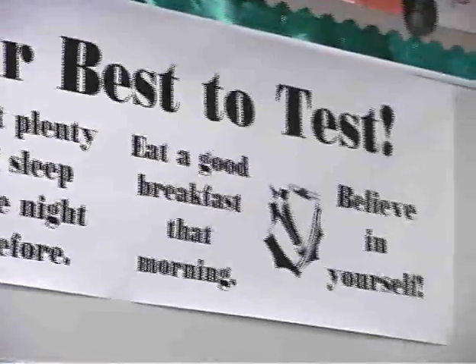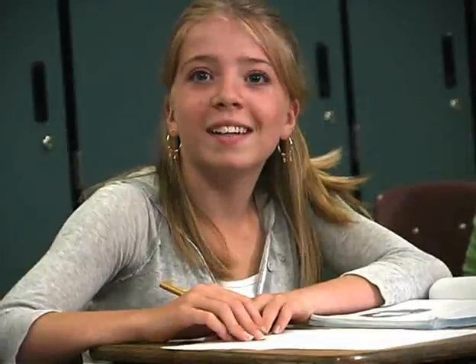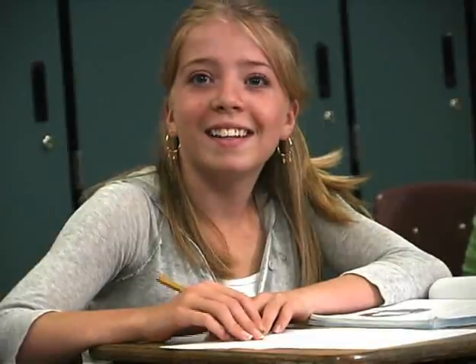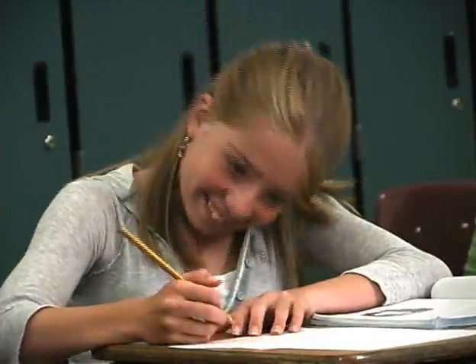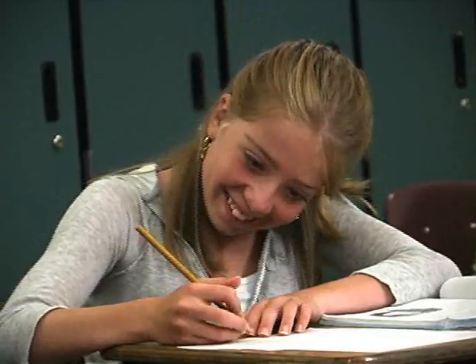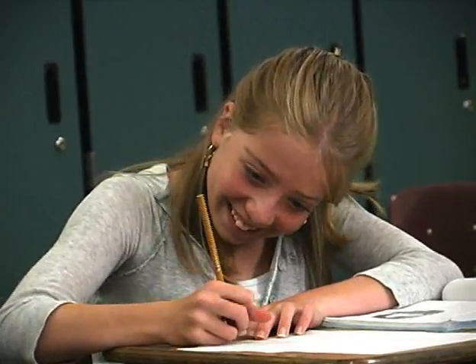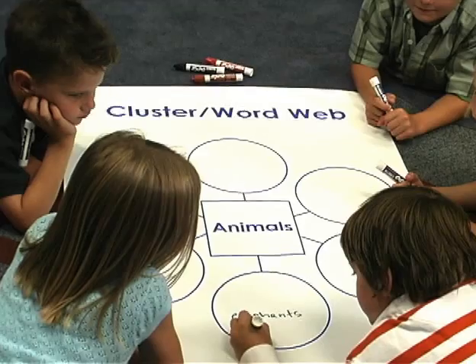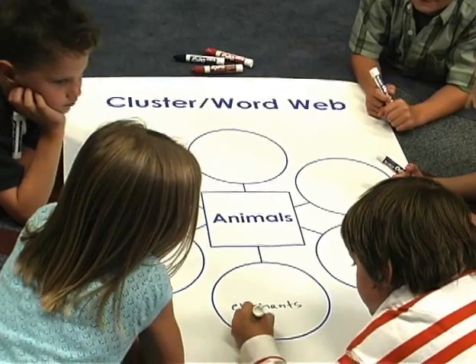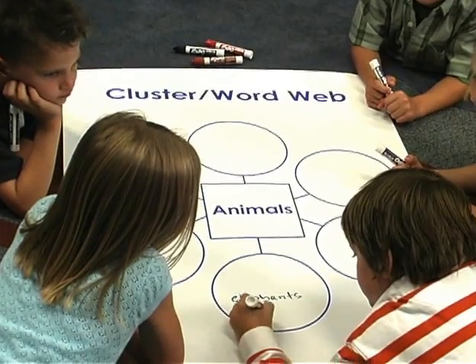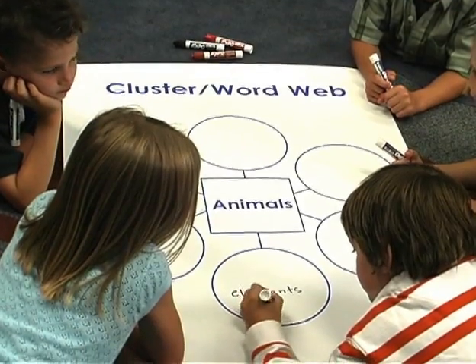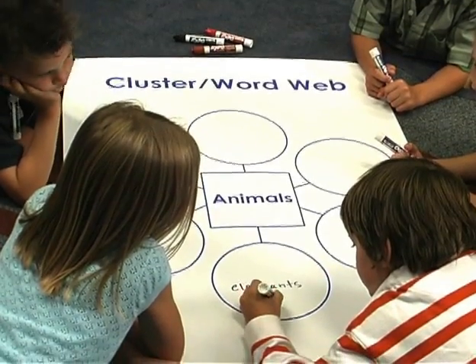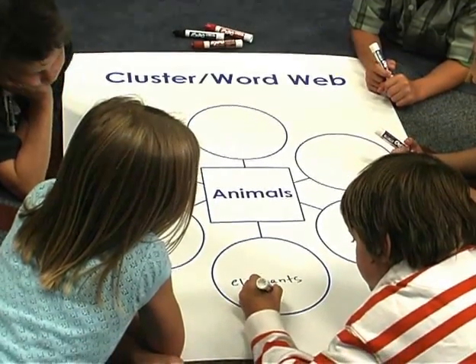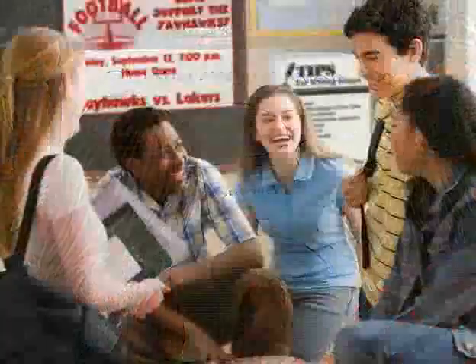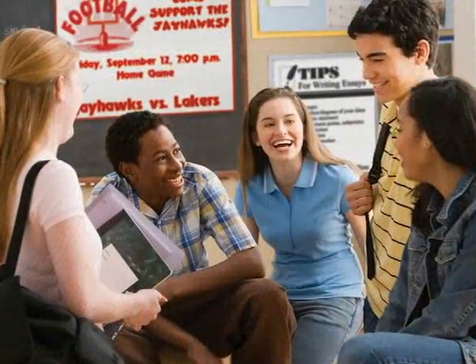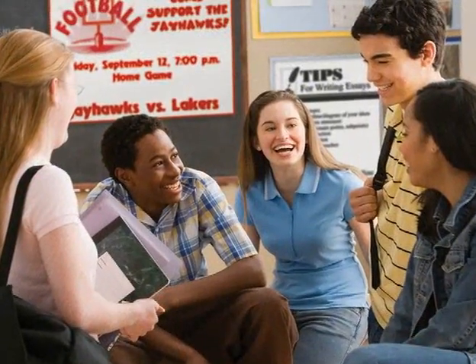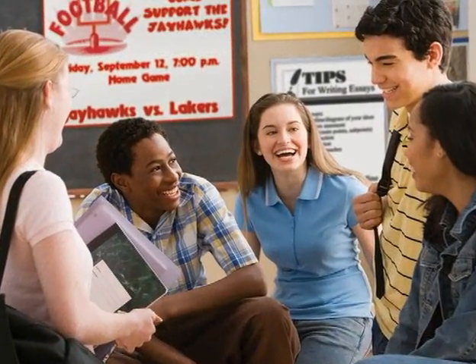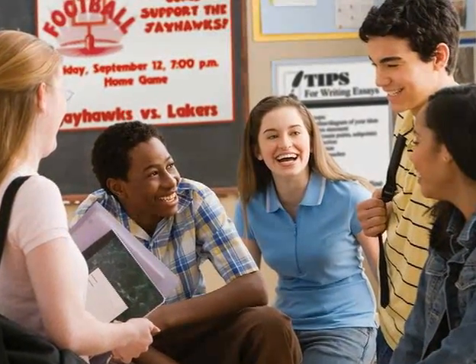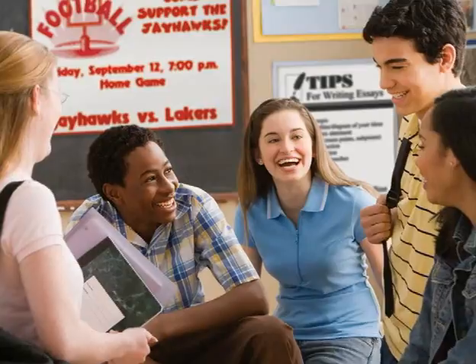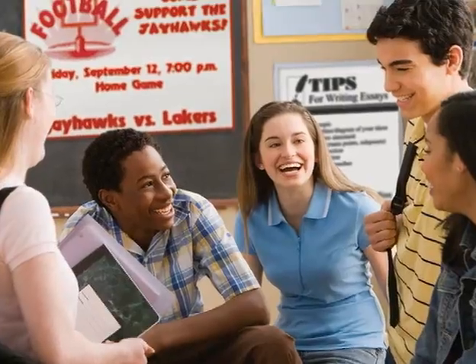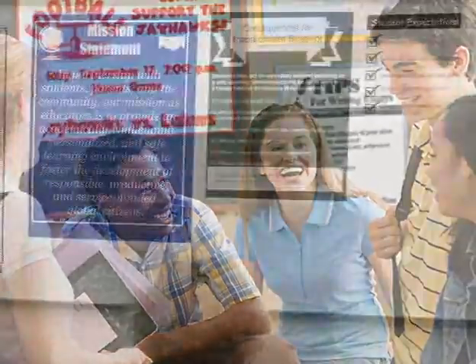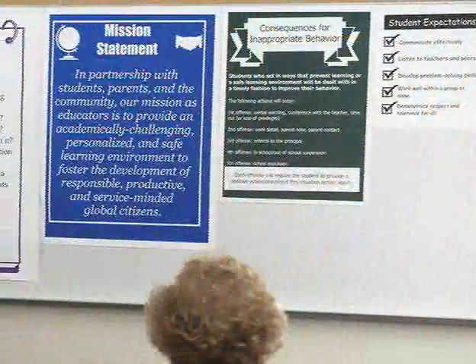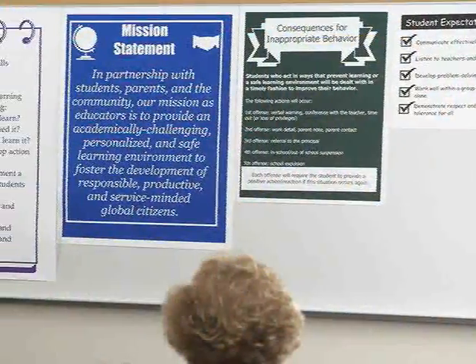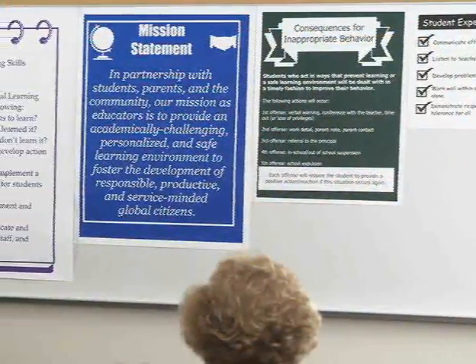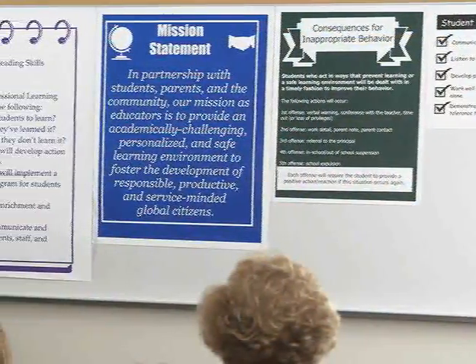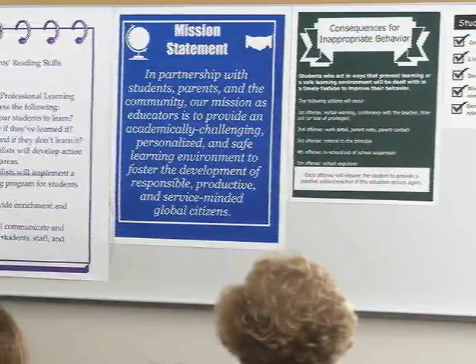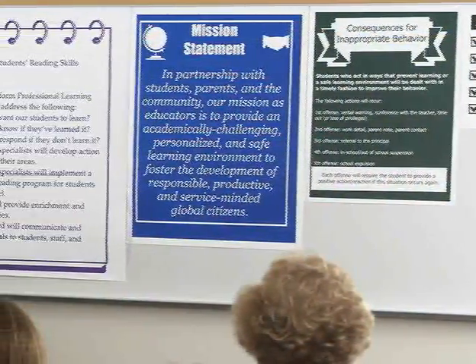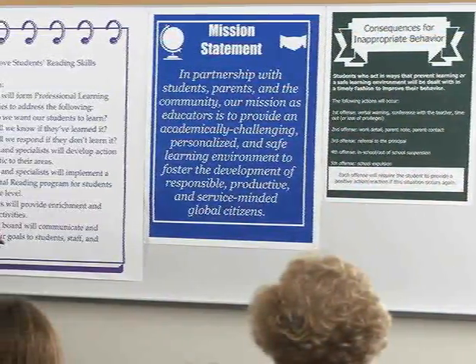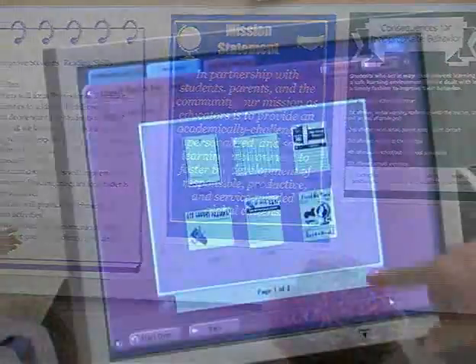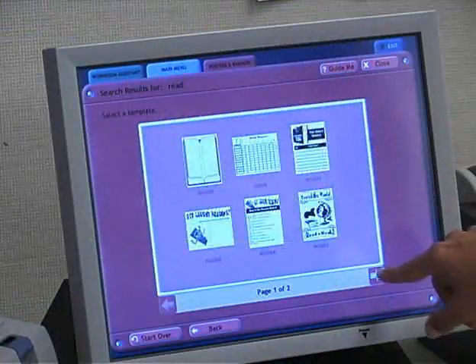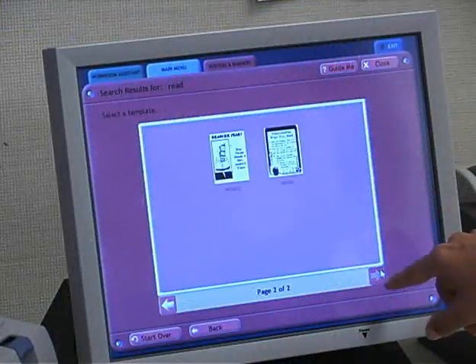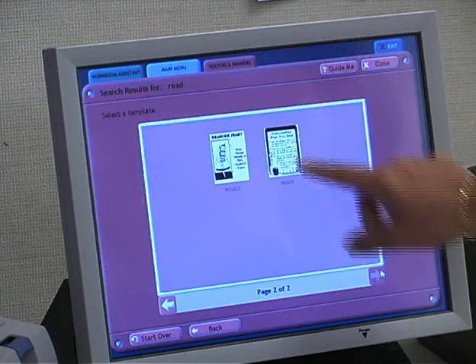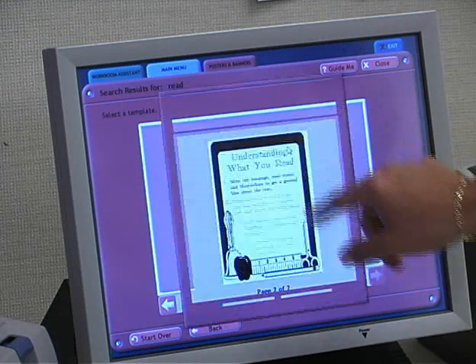Improve student achievement, encourage cooperative learning, create uniformity across classrooms, and communicate your school's goals and plans. The applications are endless.